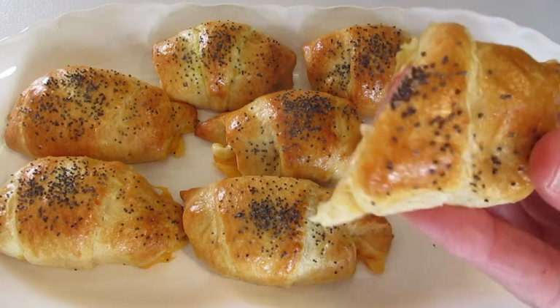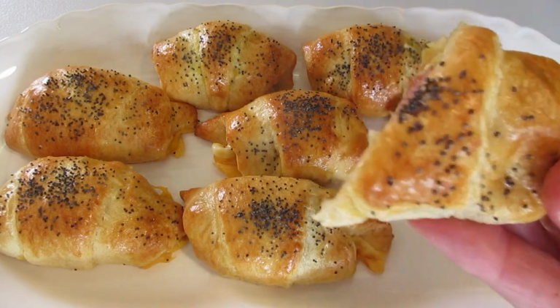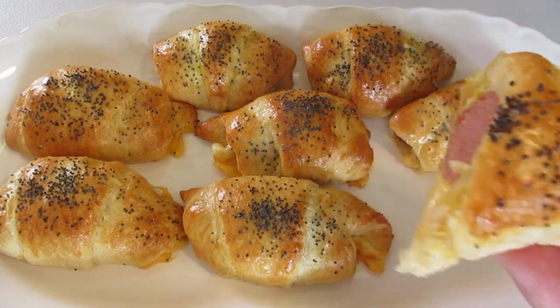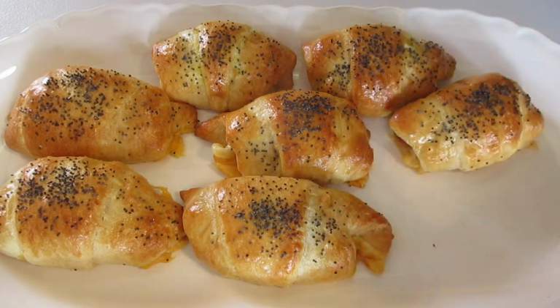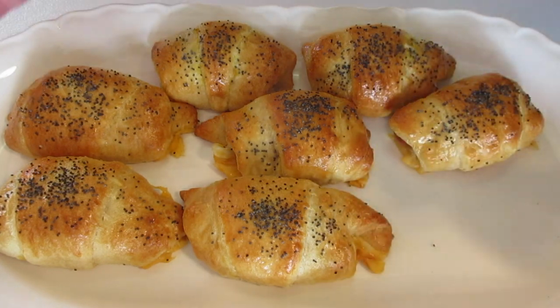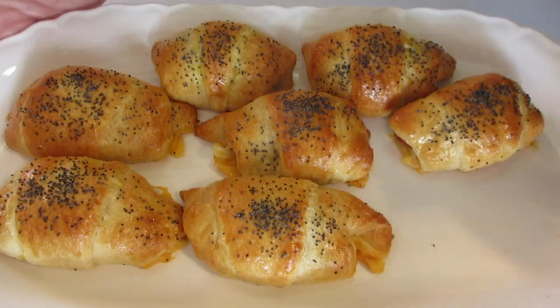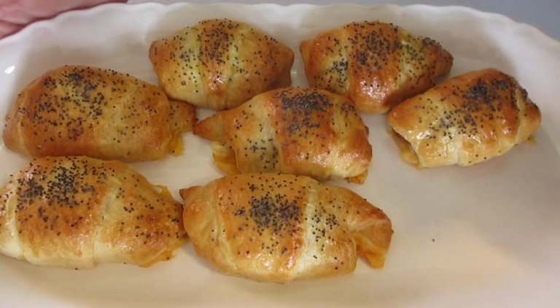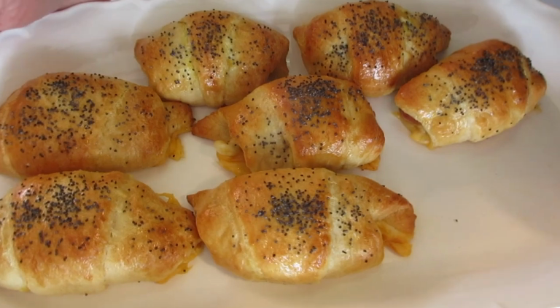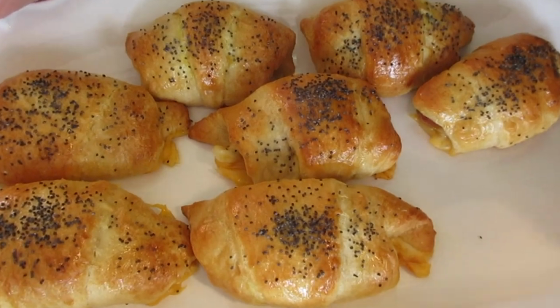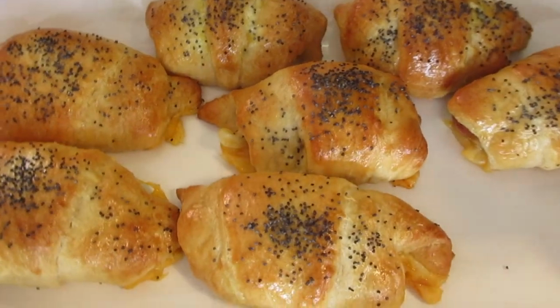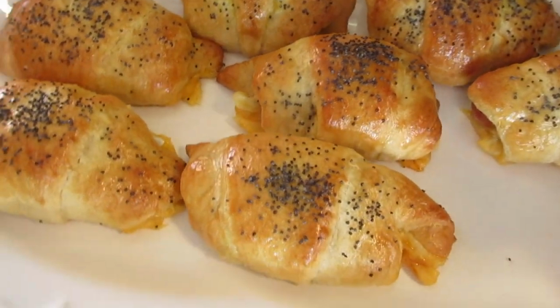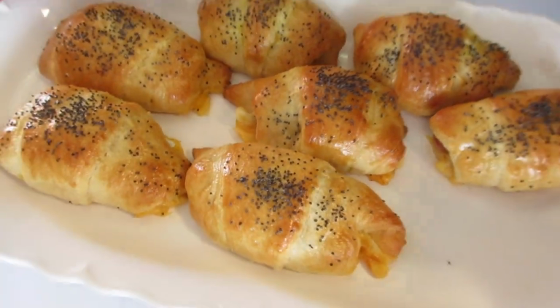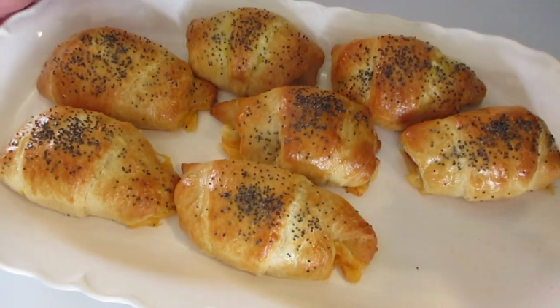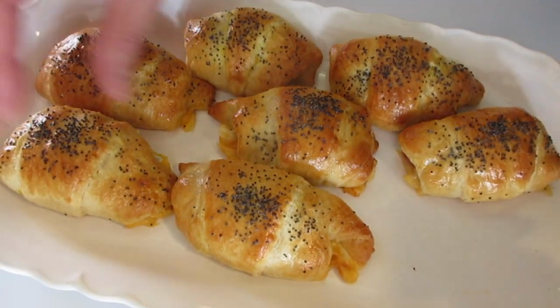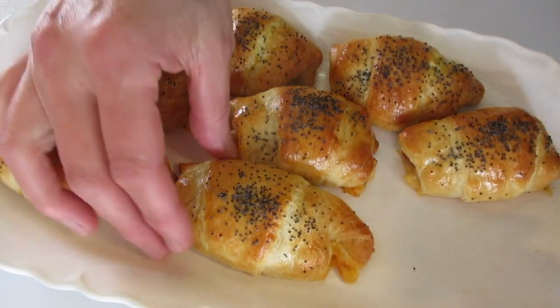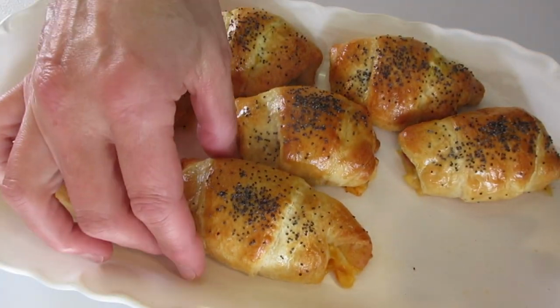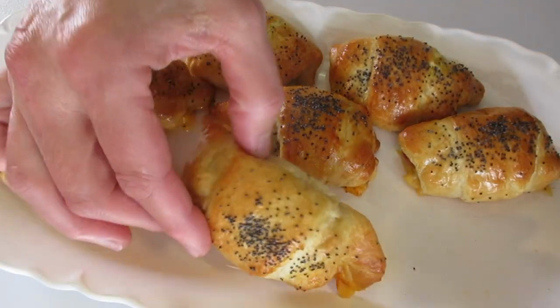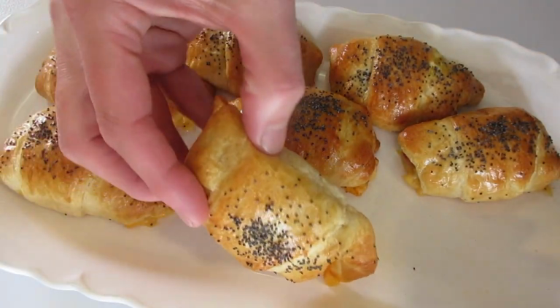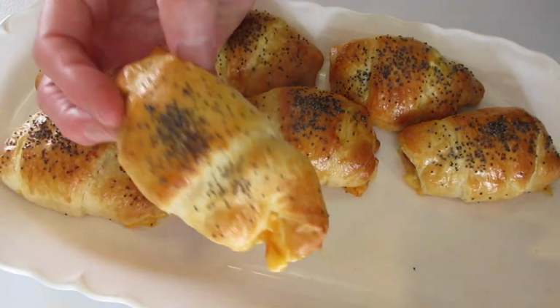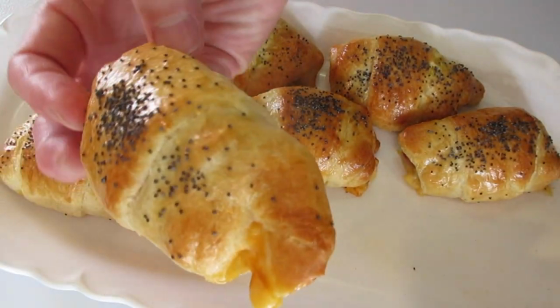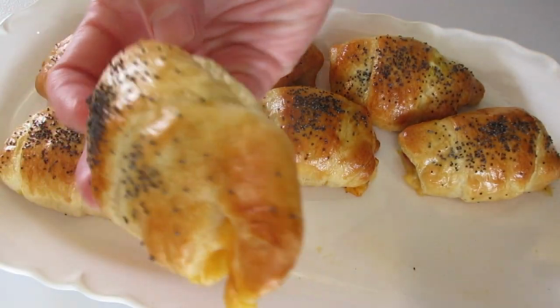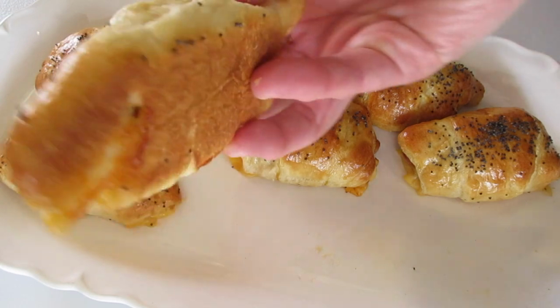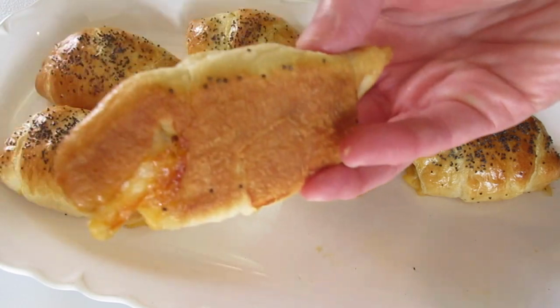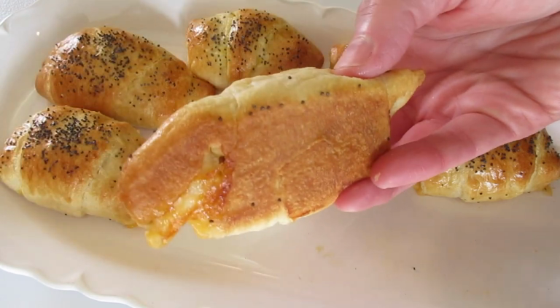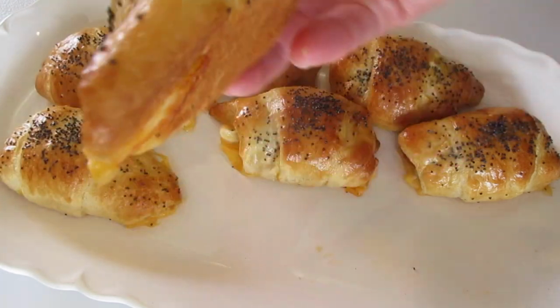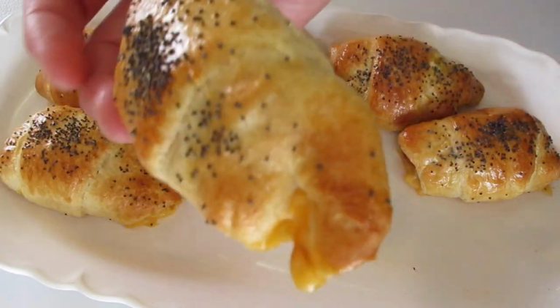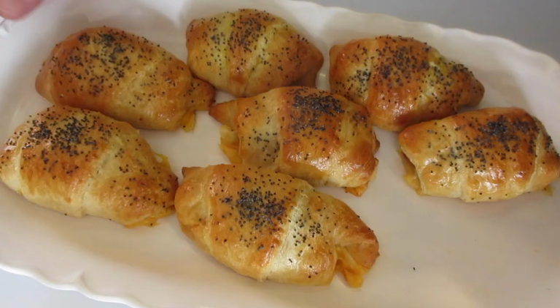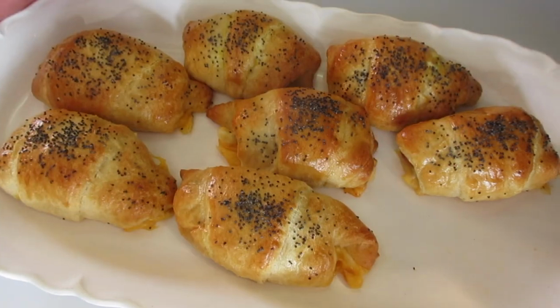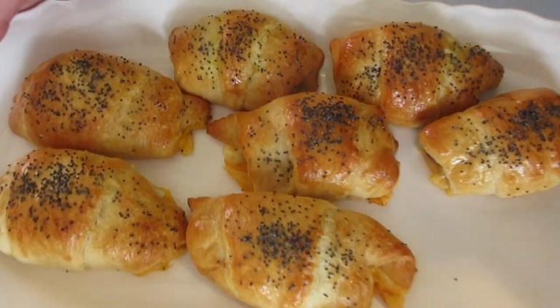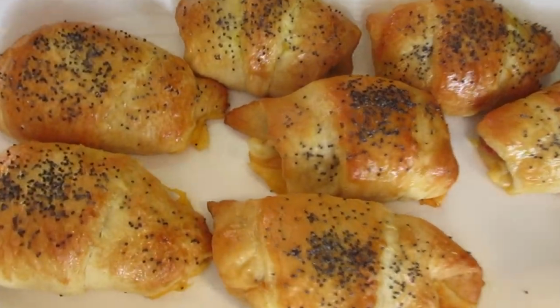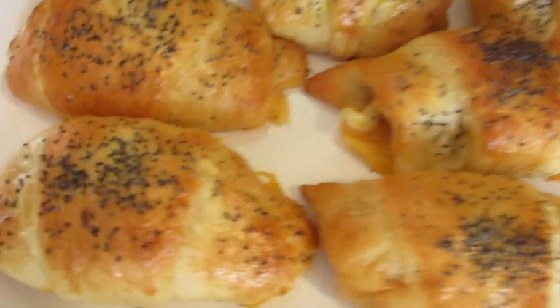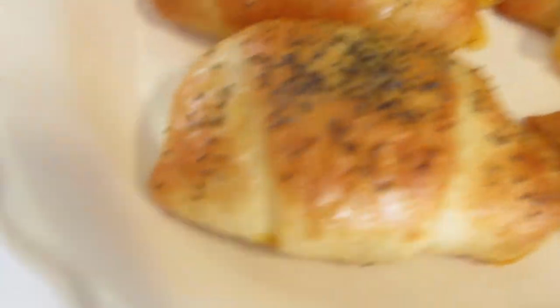I'm Deronda with Foods 101. Give me a thumbs up, leave me a comment, and hit that notification bell to be the first to get my new YouTube food videos. Thanks a million for watching — I'll catch you lovely people later.